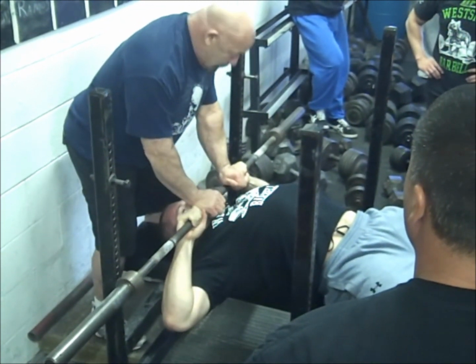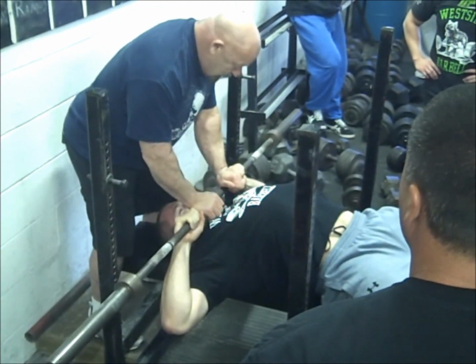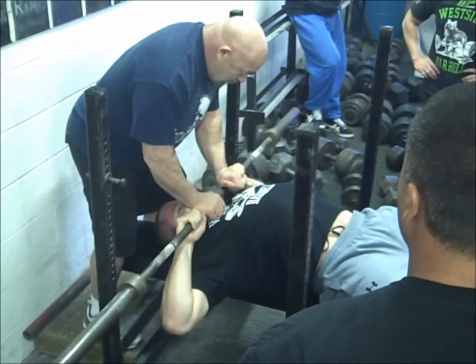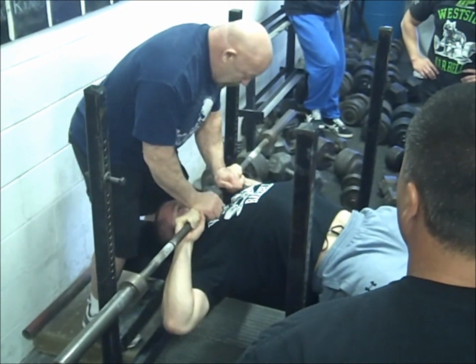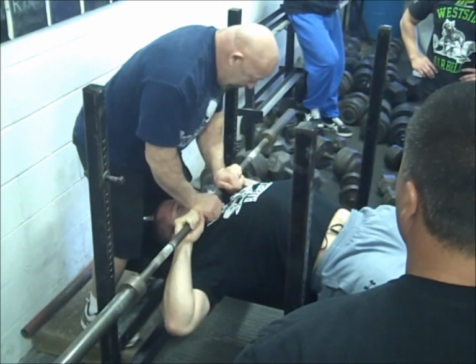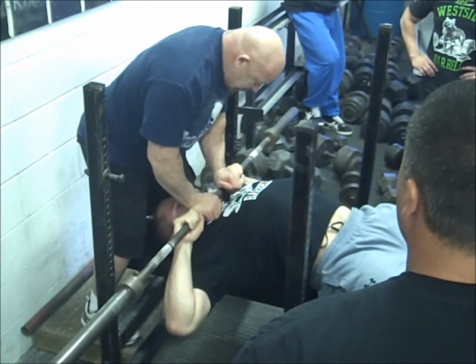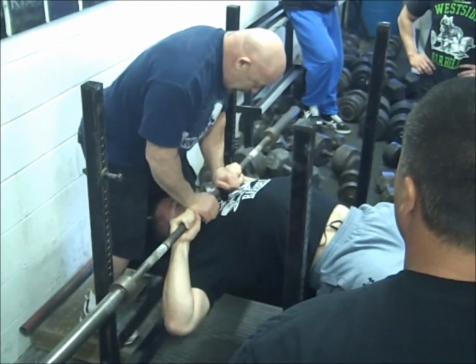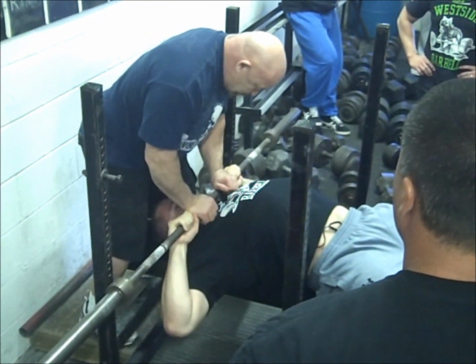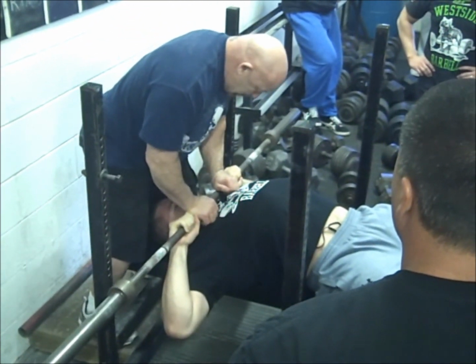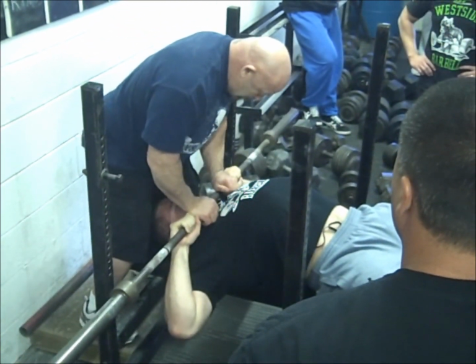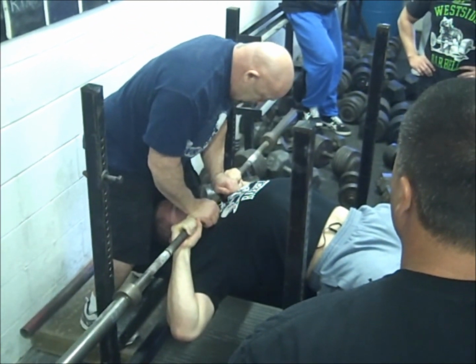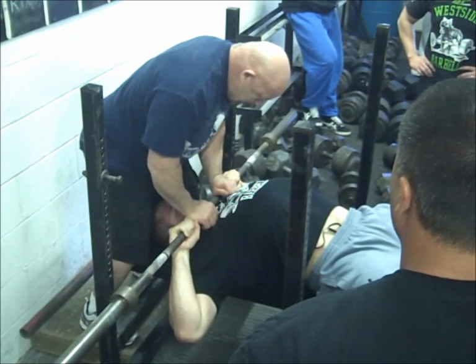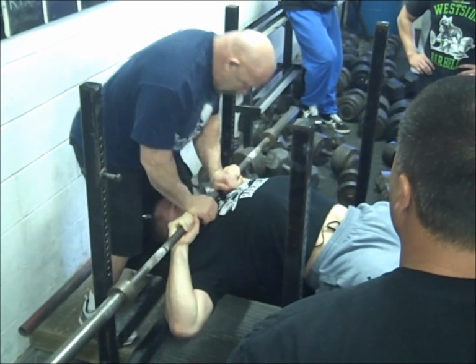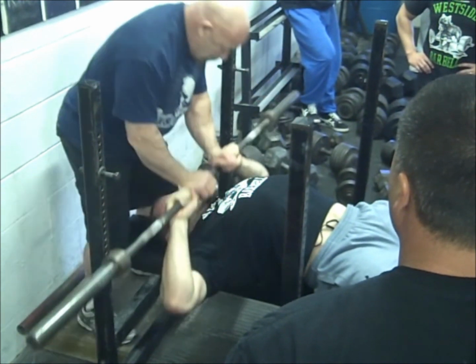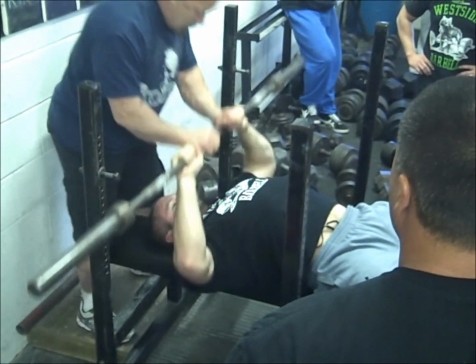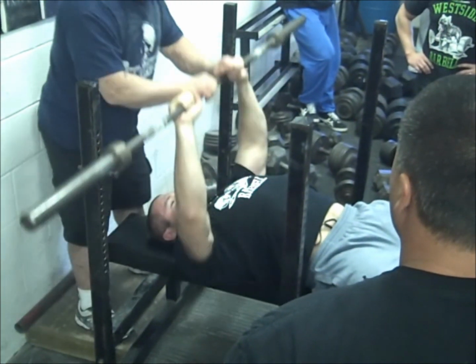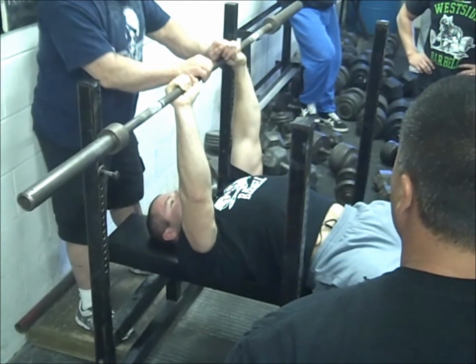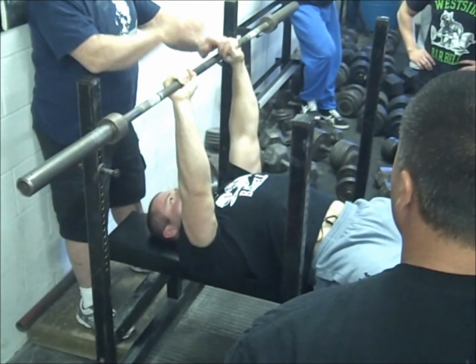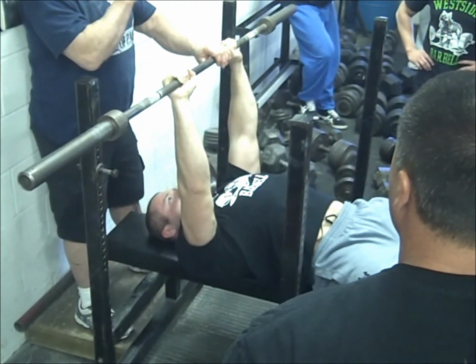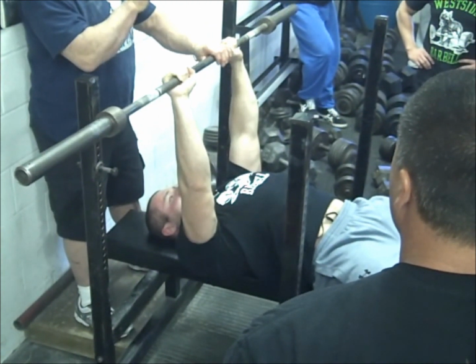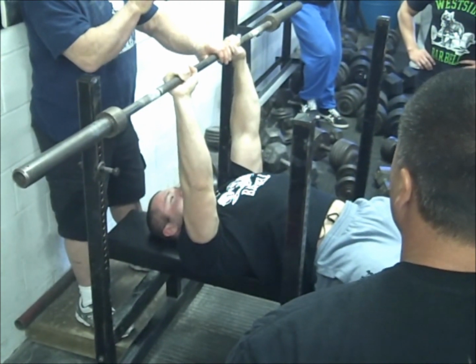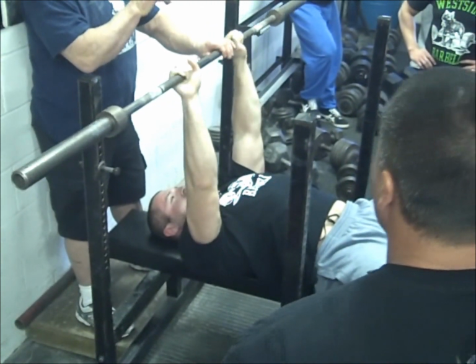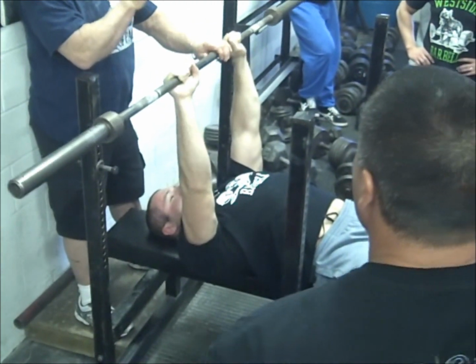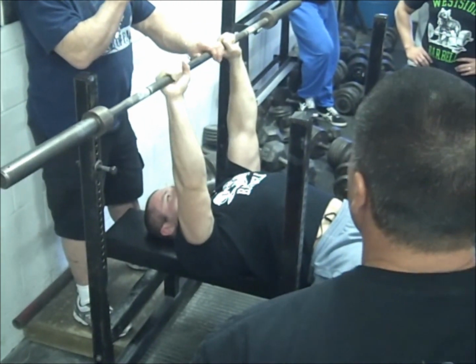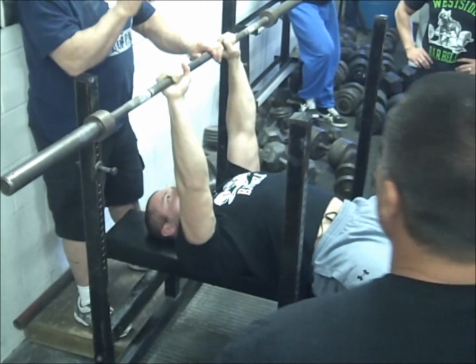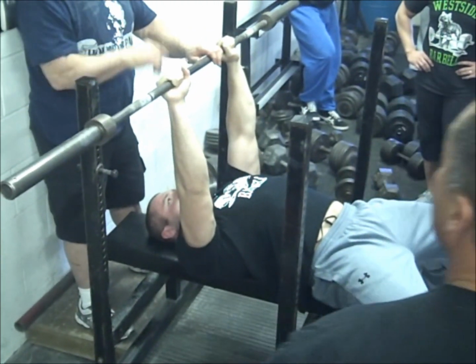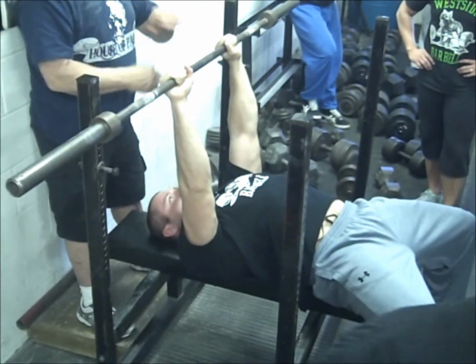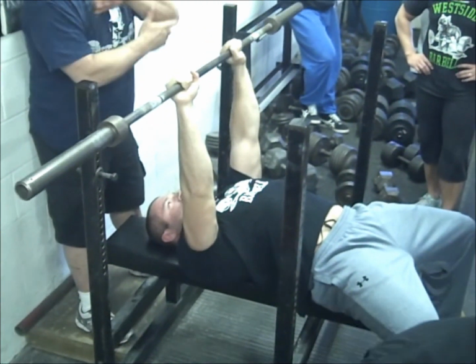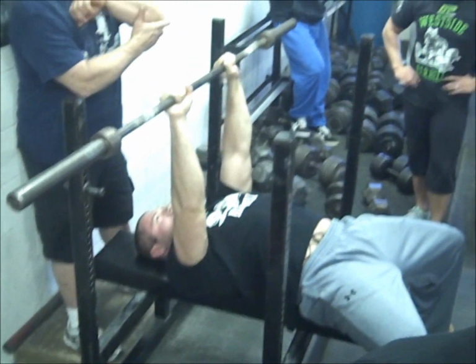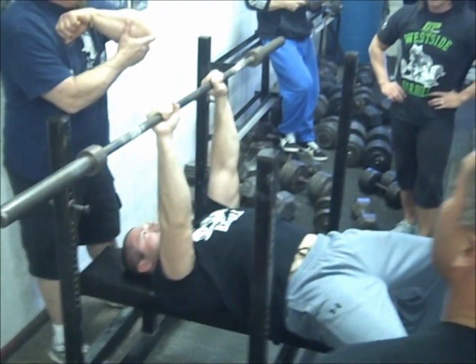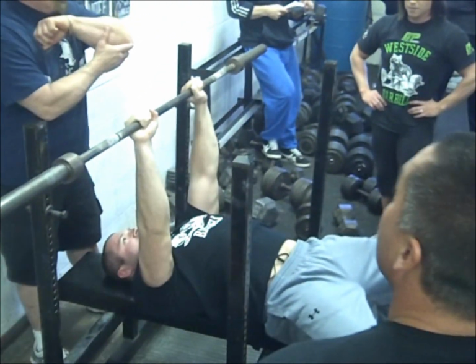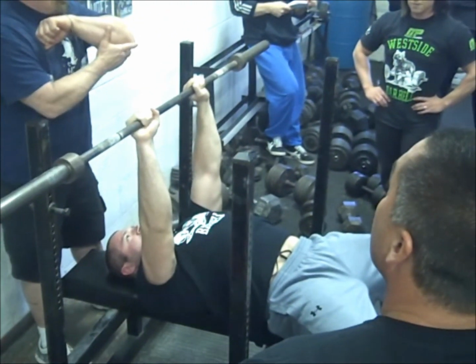One big thing — relax. Press. See that extra little stretch? It blows this up.